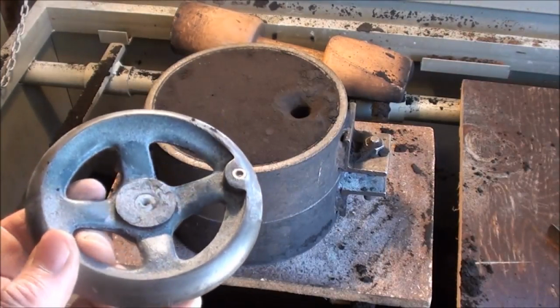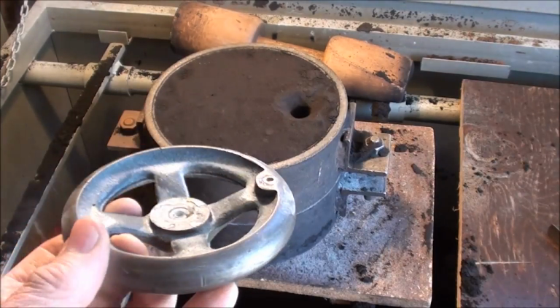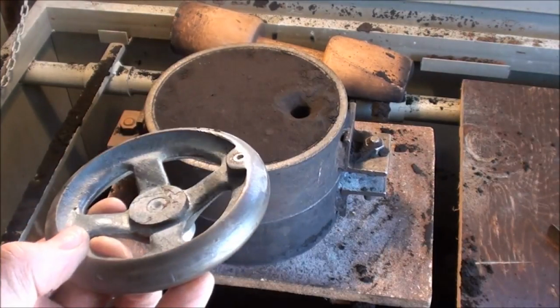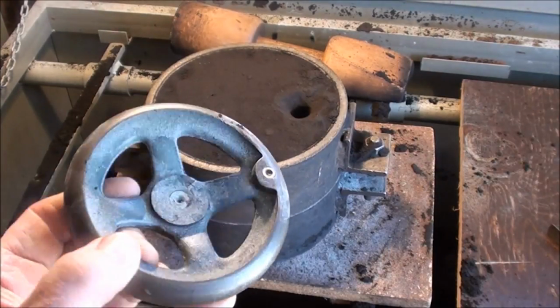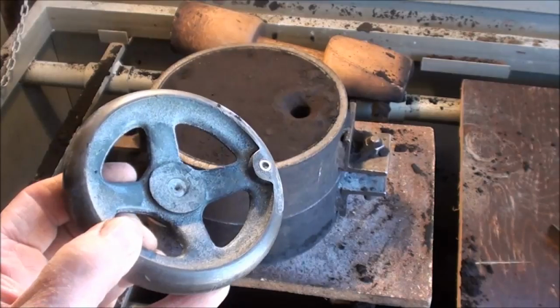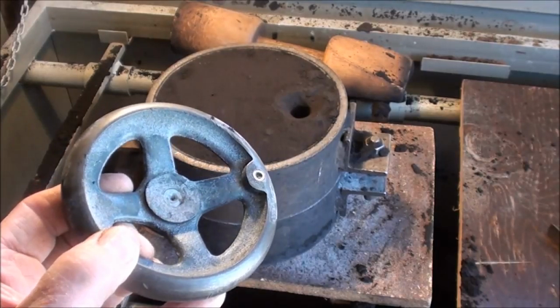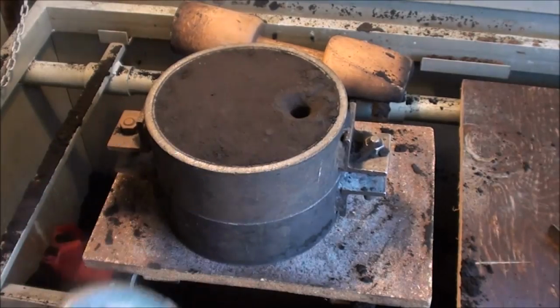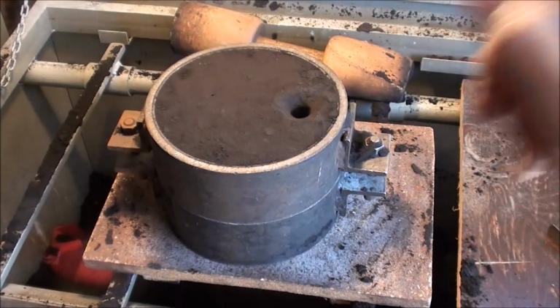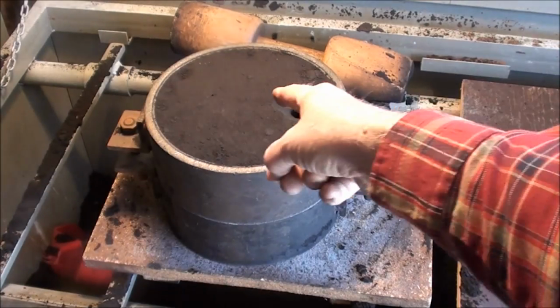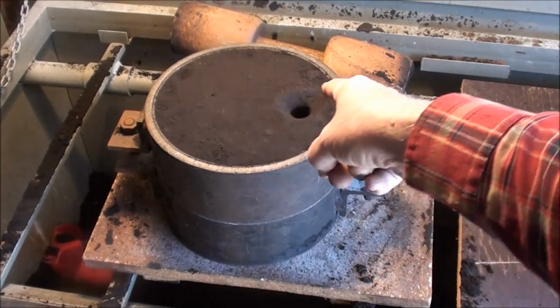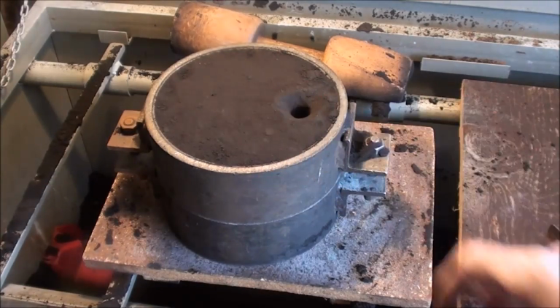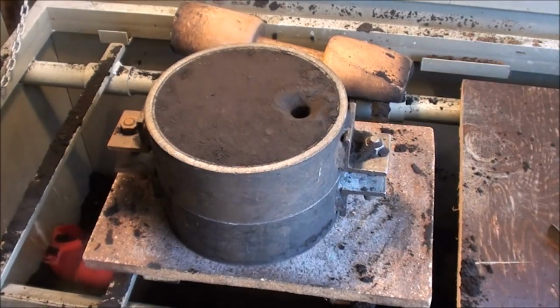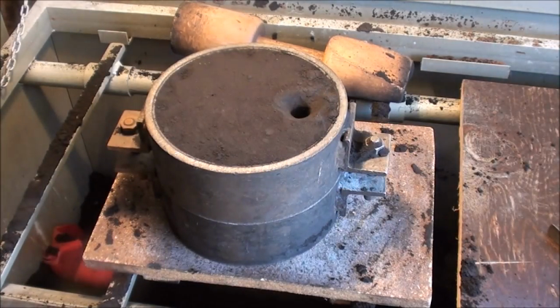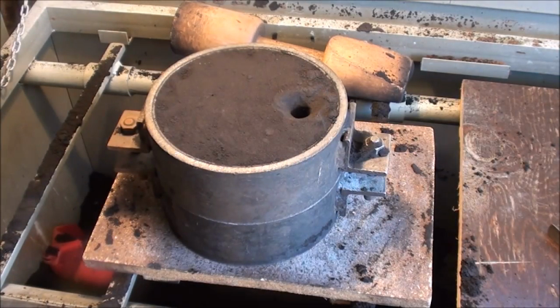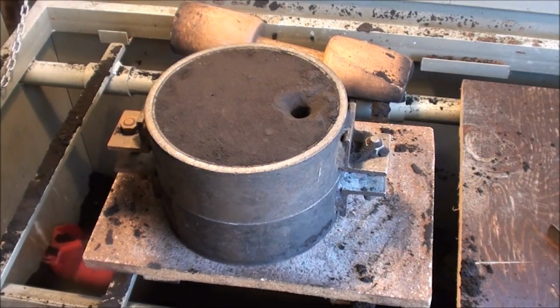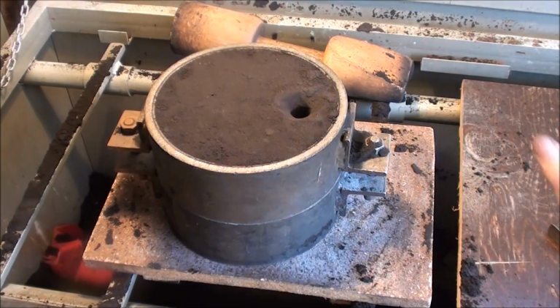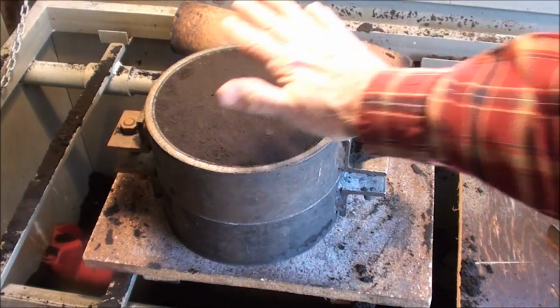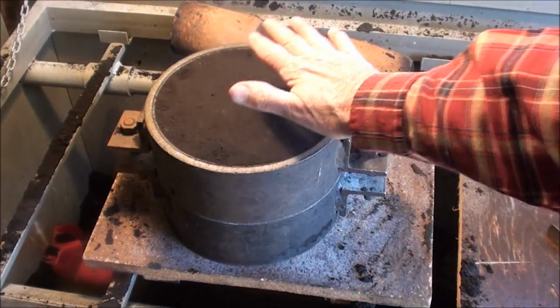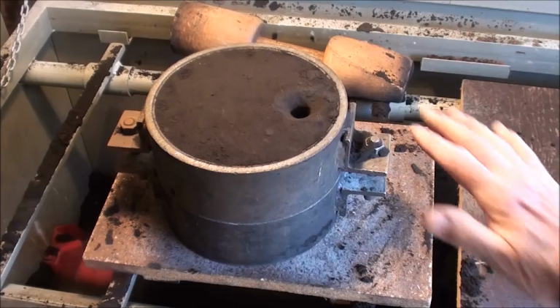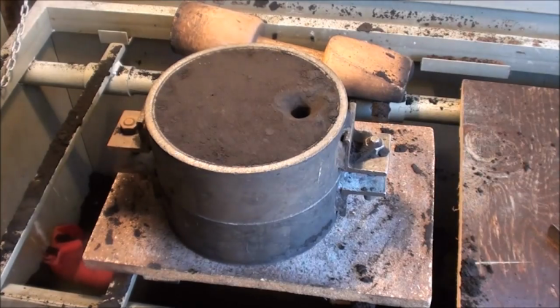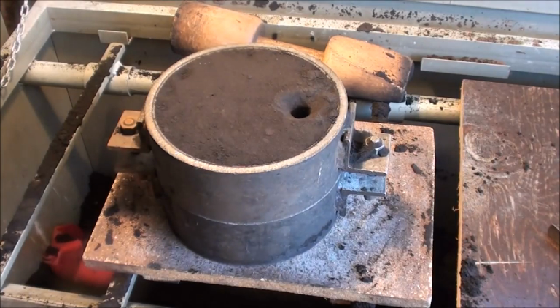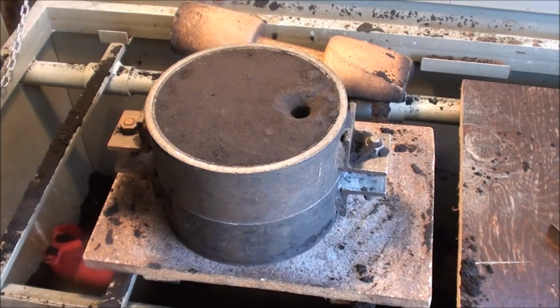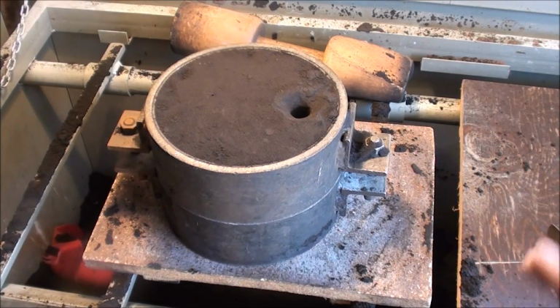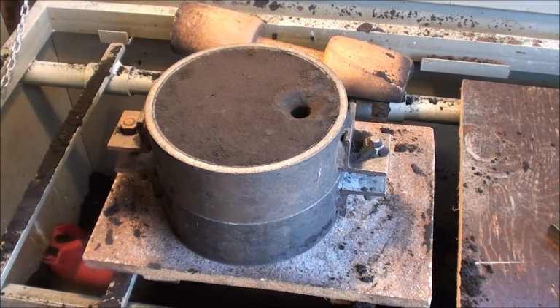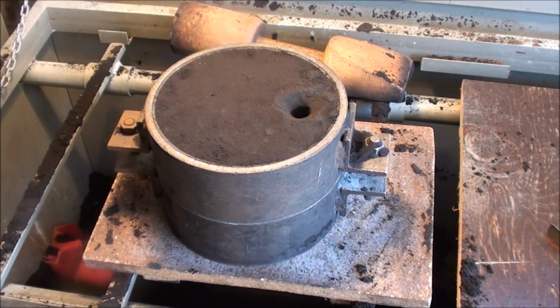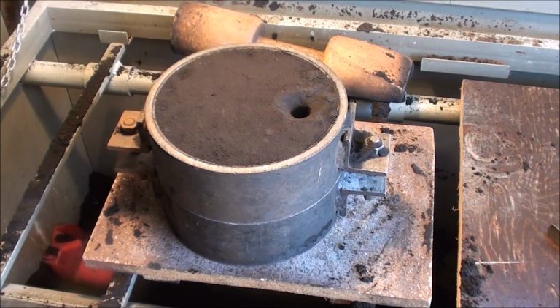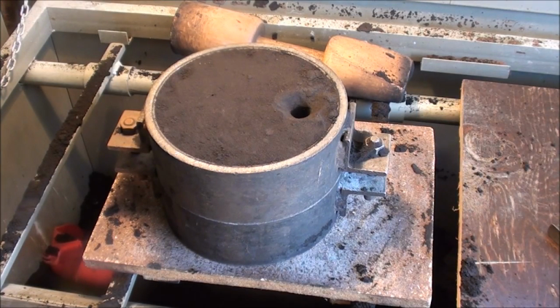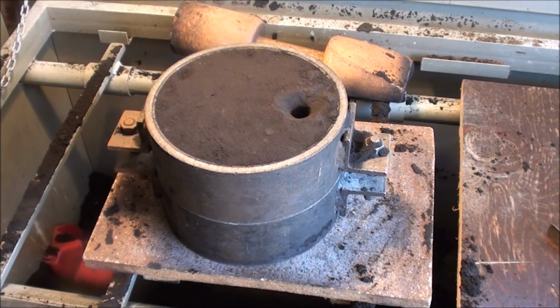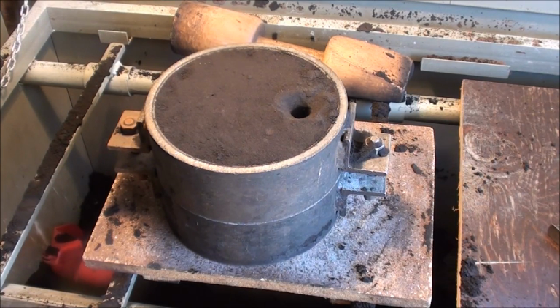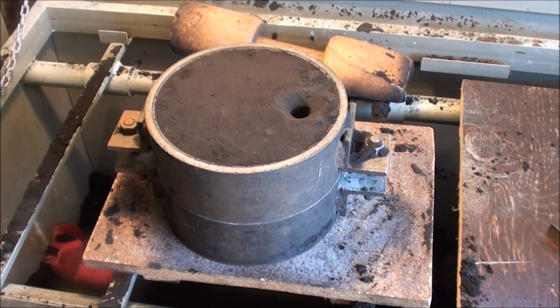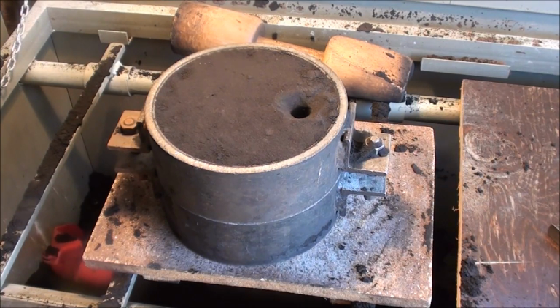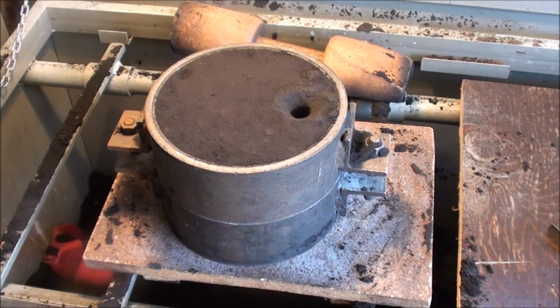Oh well. Closed up, ready to pour. I usually put something over there to cover it, if I don't get around to pouring it for a half hour or so, so that nothing falls in there.